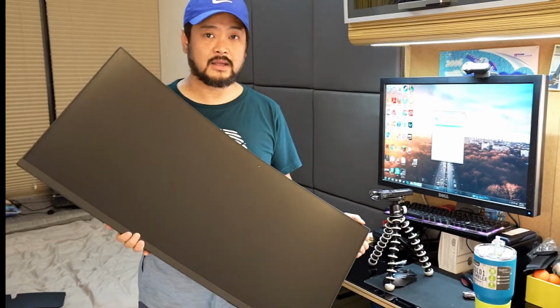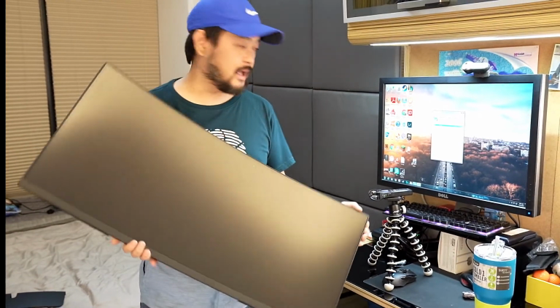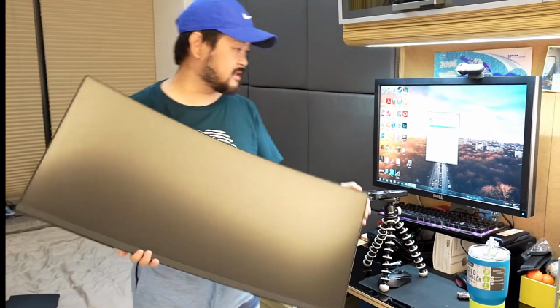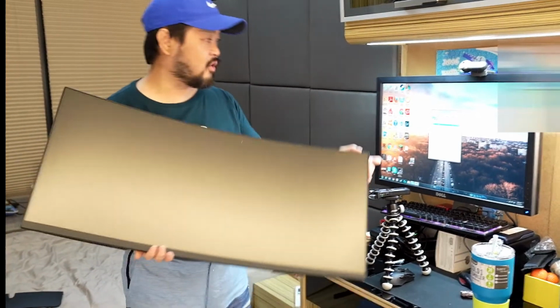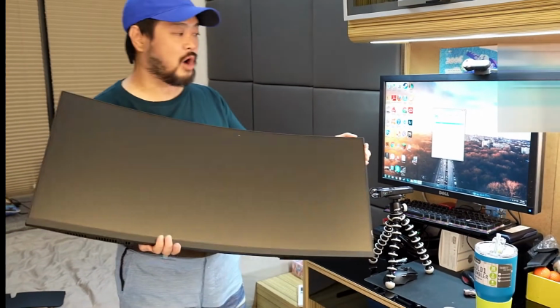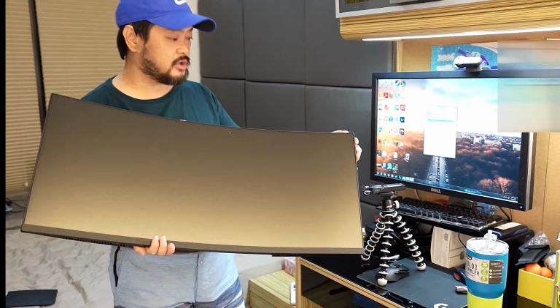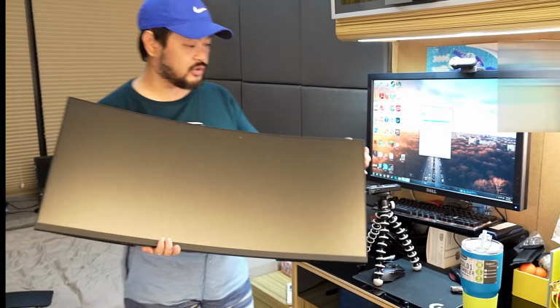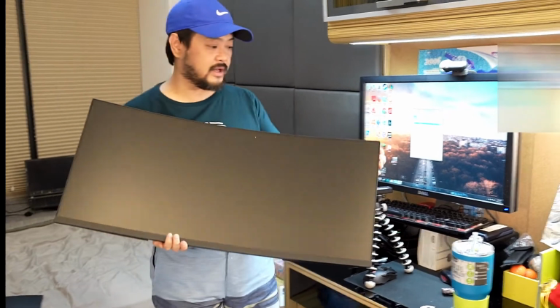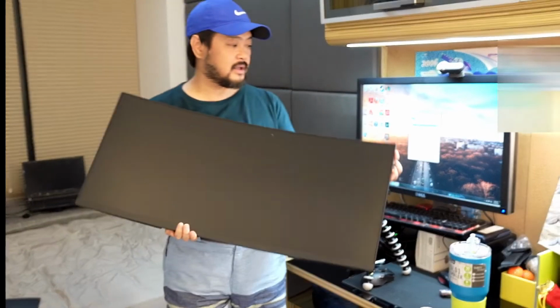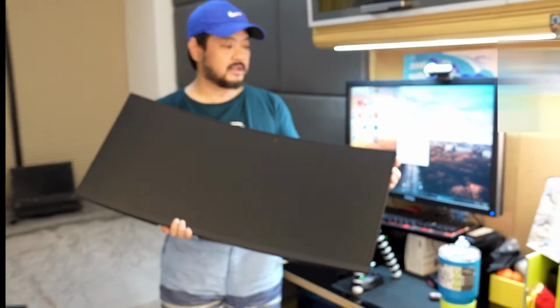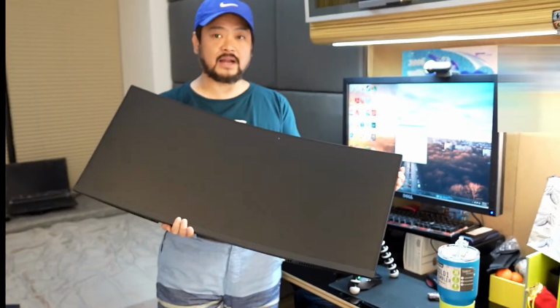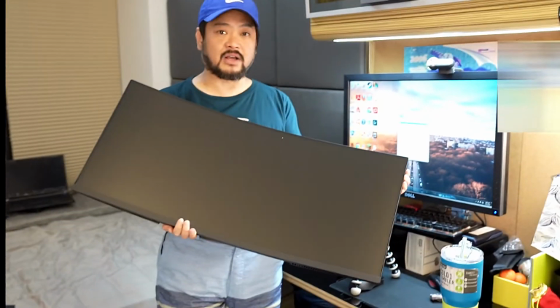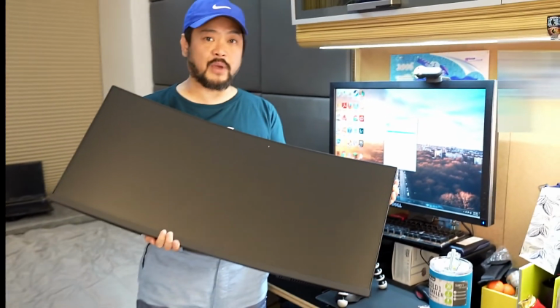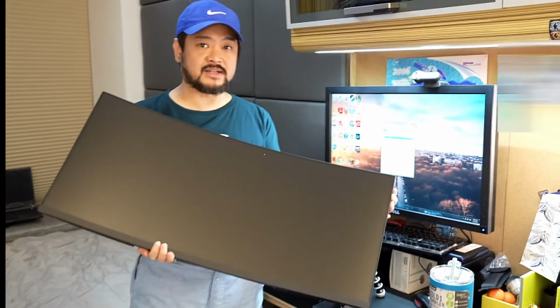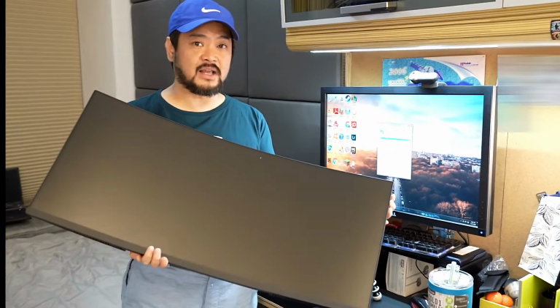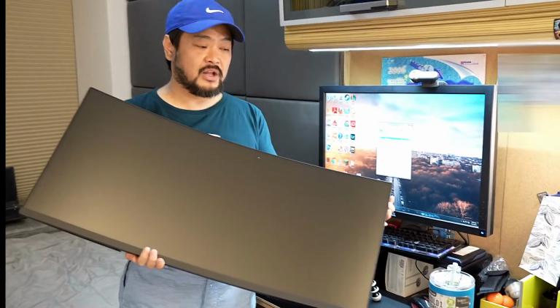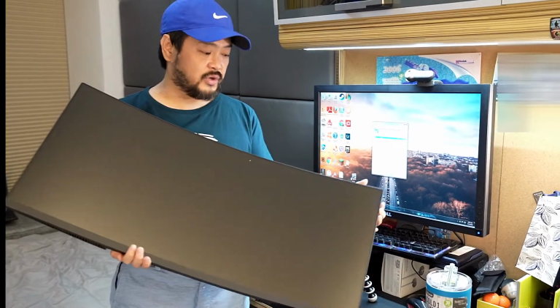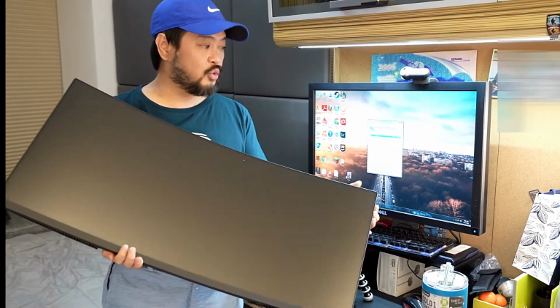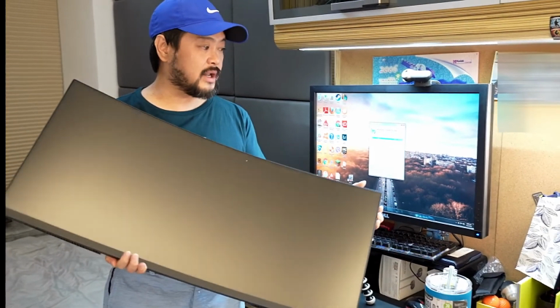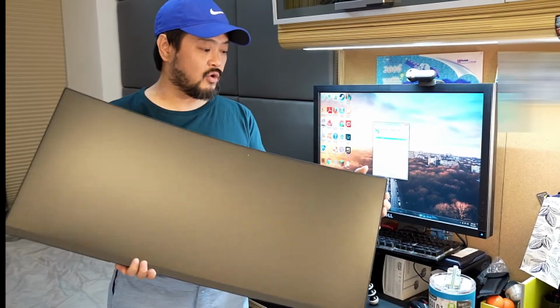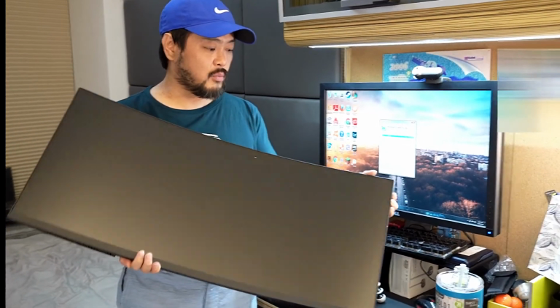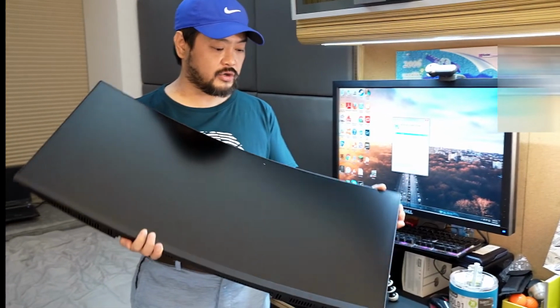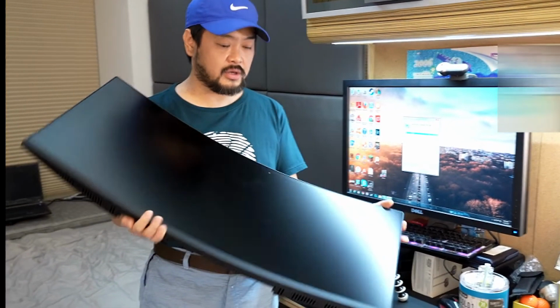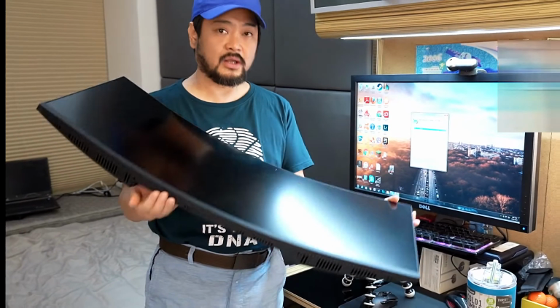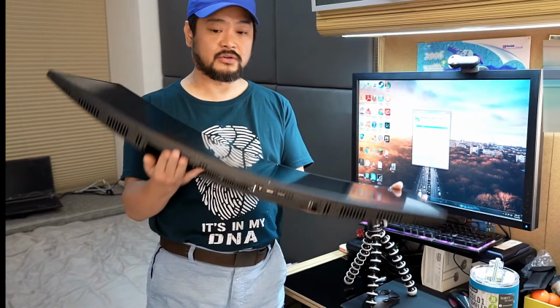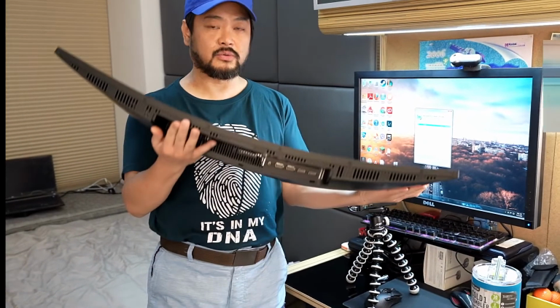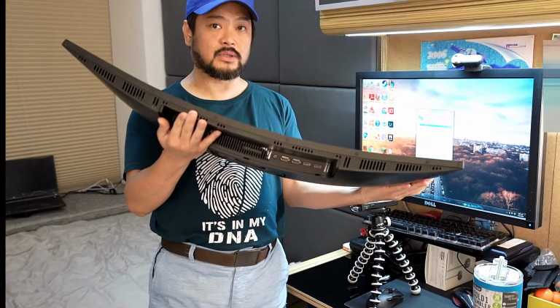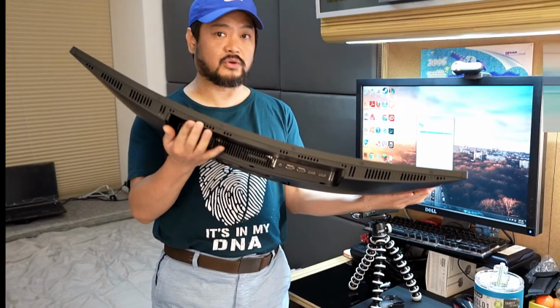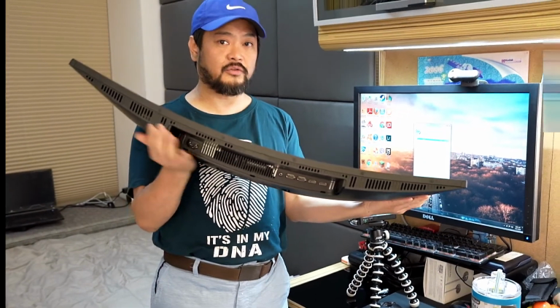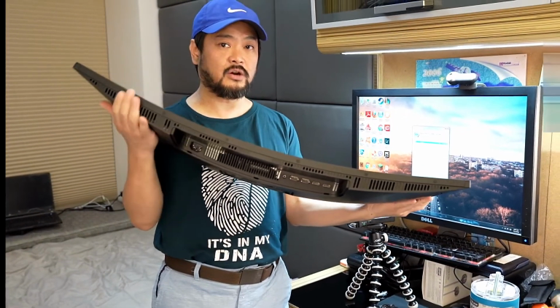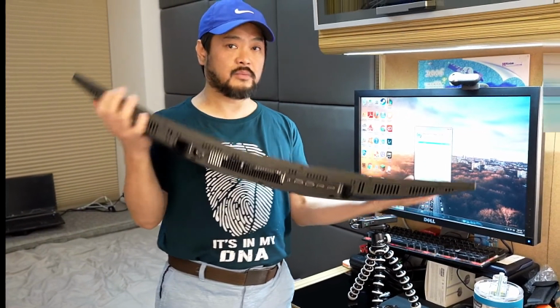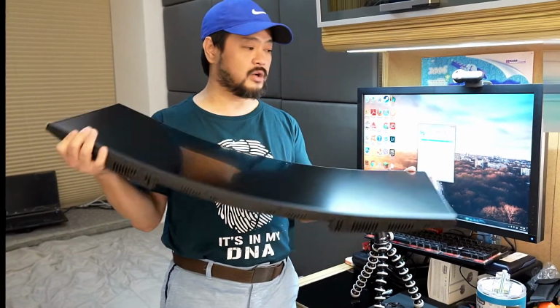This is the old monitor so you can kind of make a comparison to the new one — and the old monitor versus the curved new monitor.